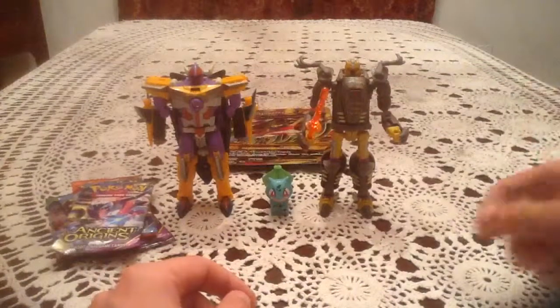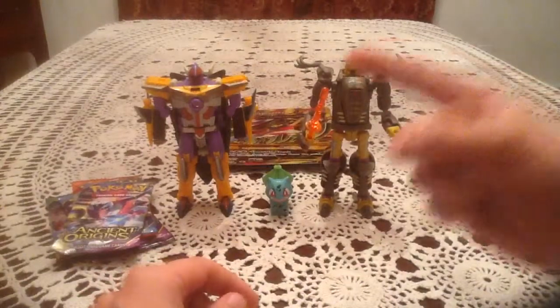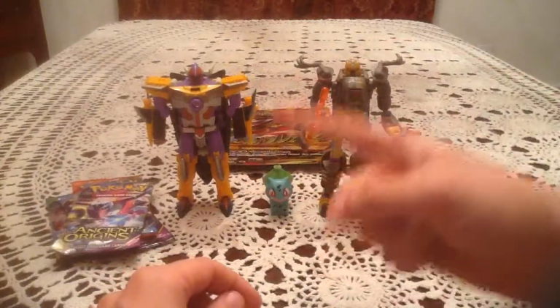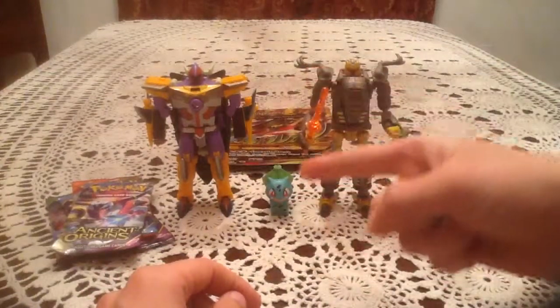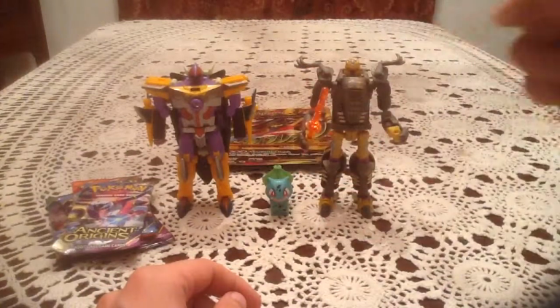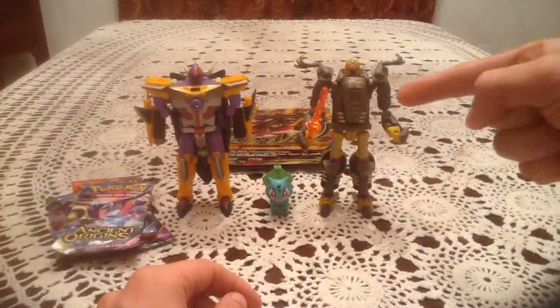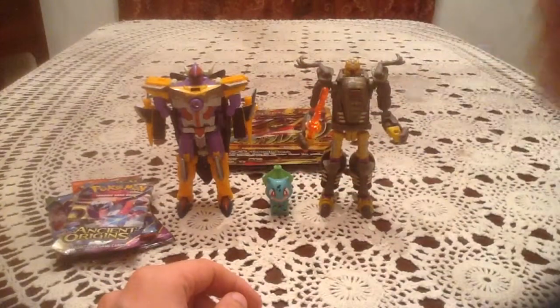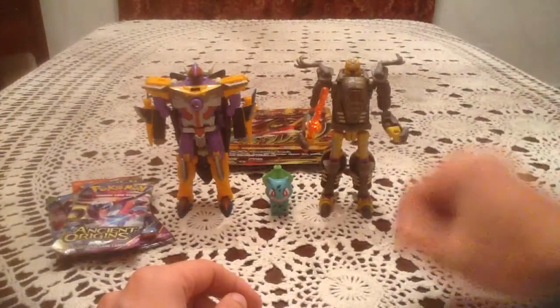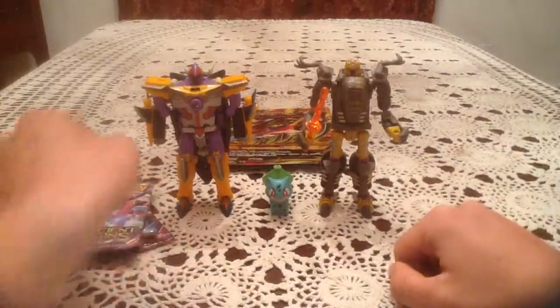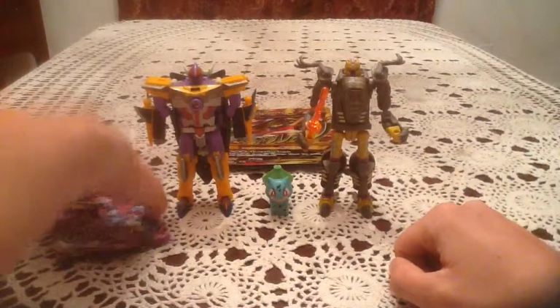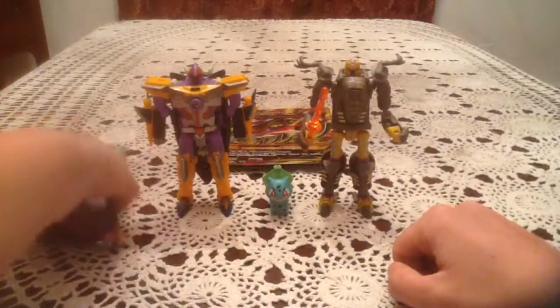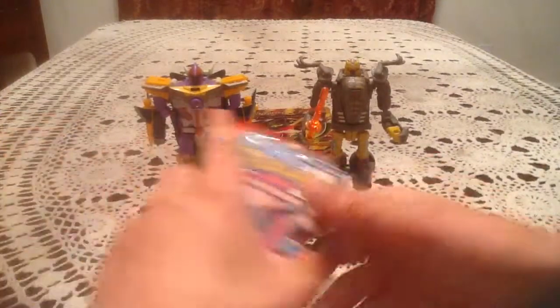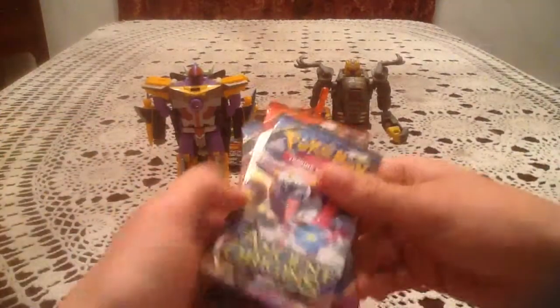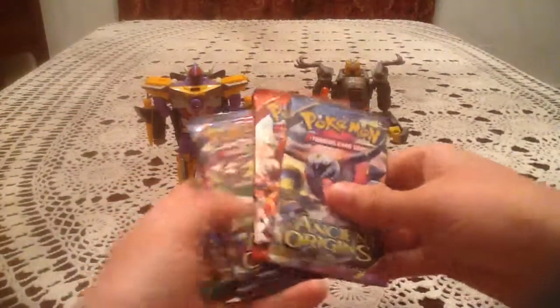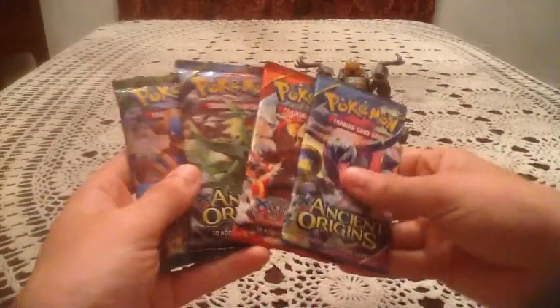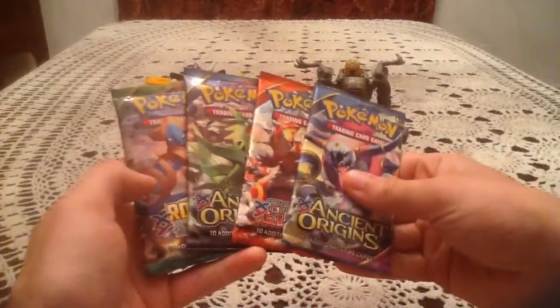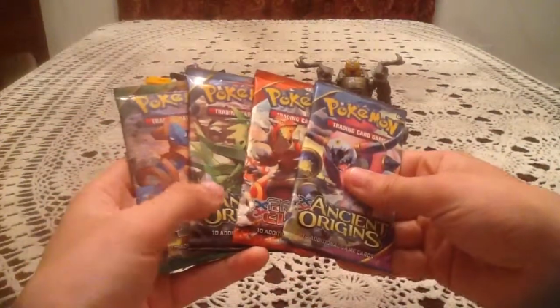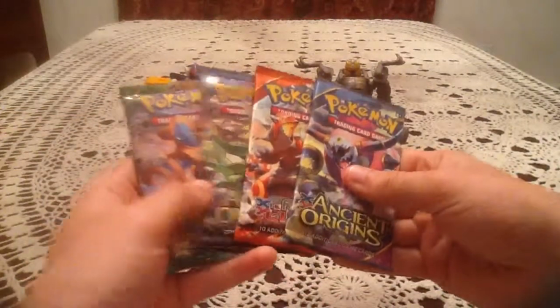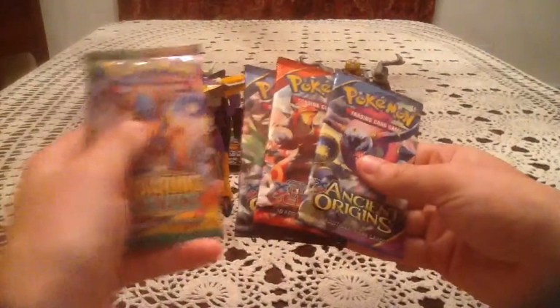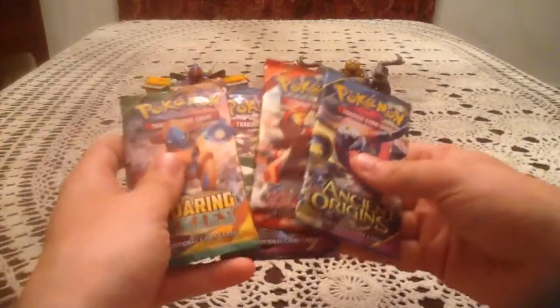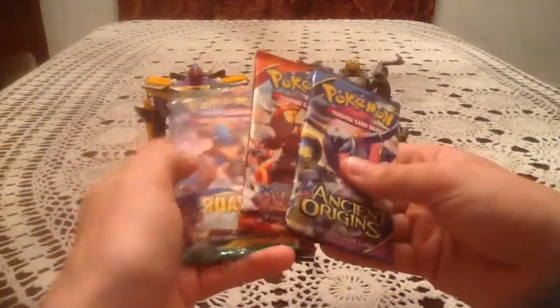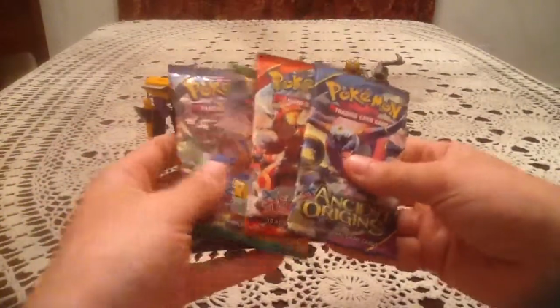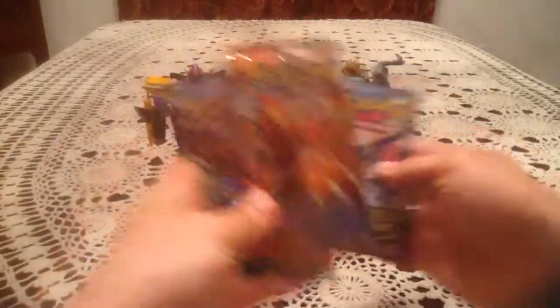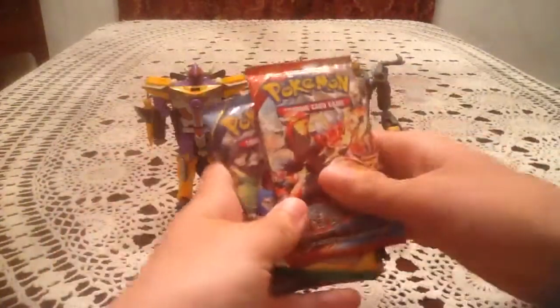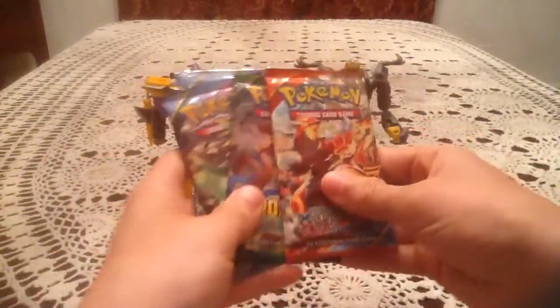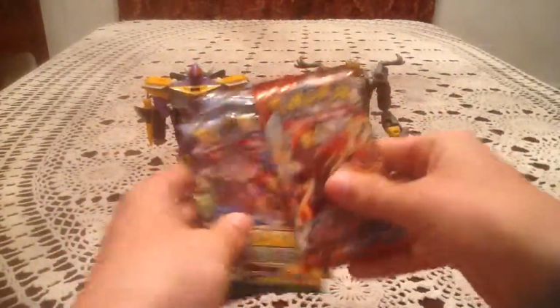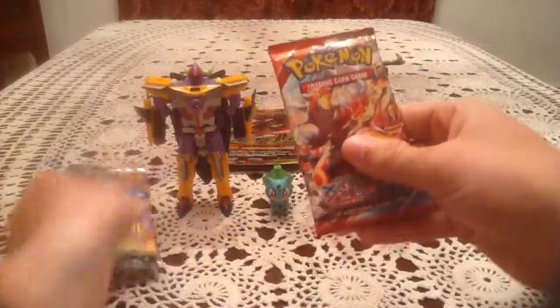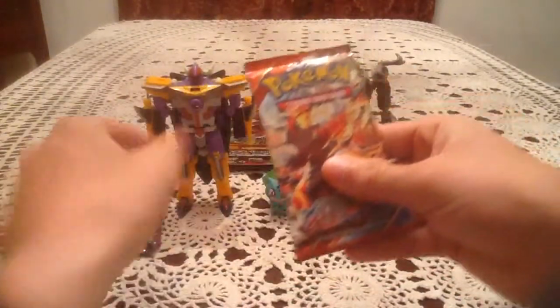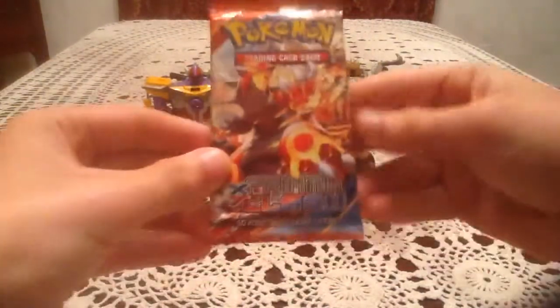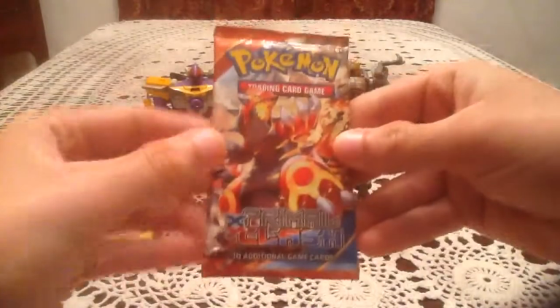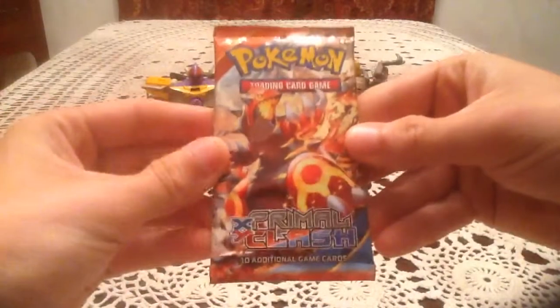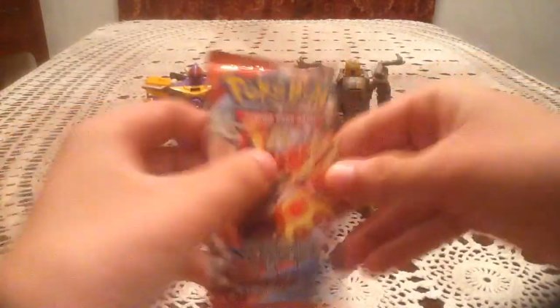We'll put that behind the figures — who are Sharkticon, Bulbasaur, and Dinobot from the Transformers Universe 2.0 toy line. So here are four packs: one Primal Clash, one Roaring Skies, two Ancient Origins. We'll go oldest to newest and start with Primal Clash.